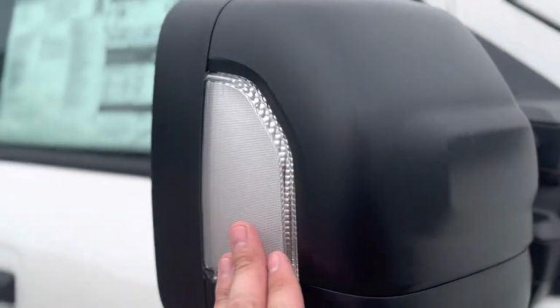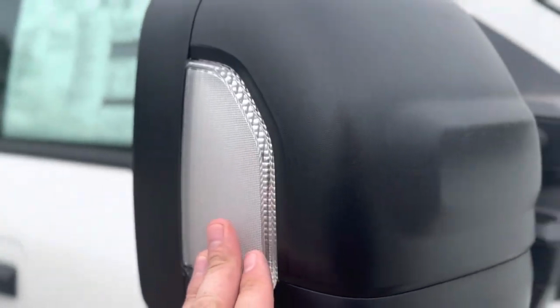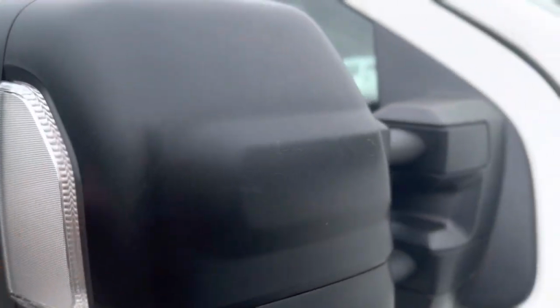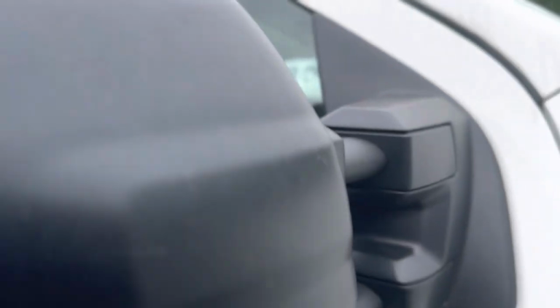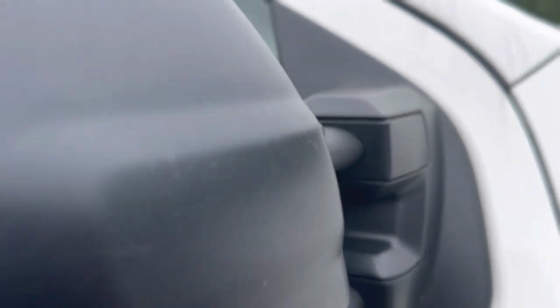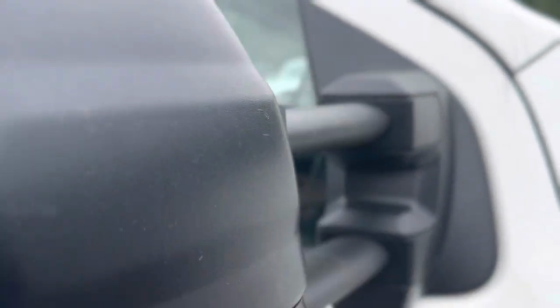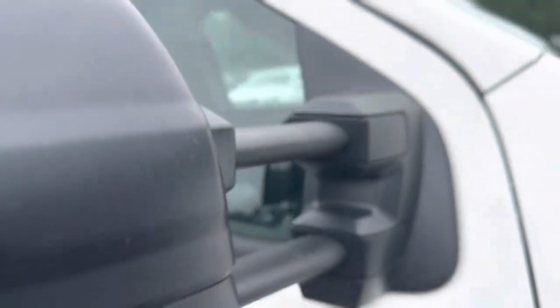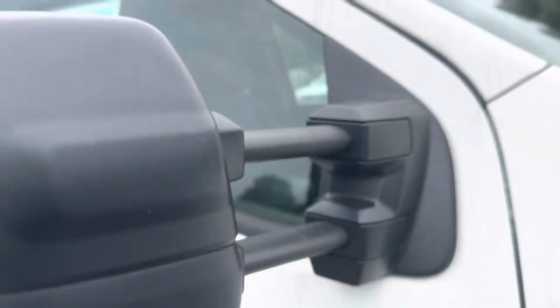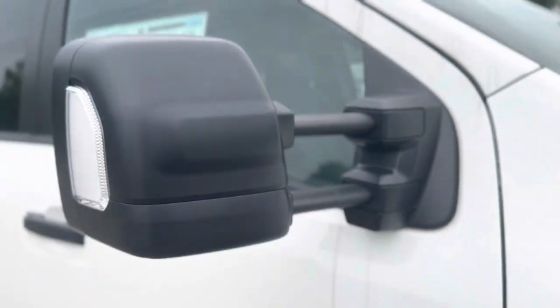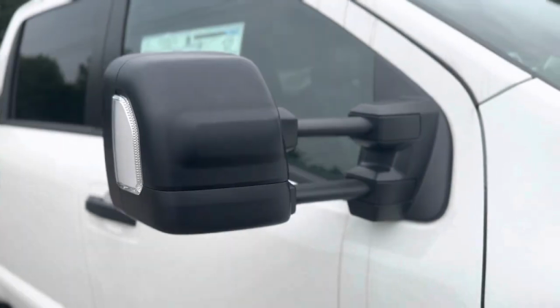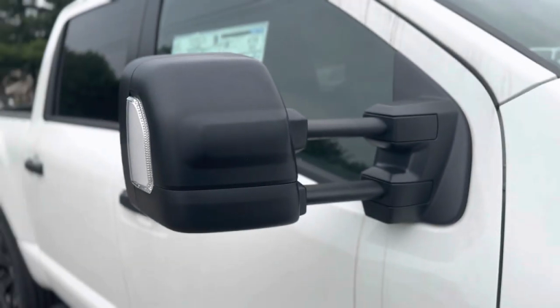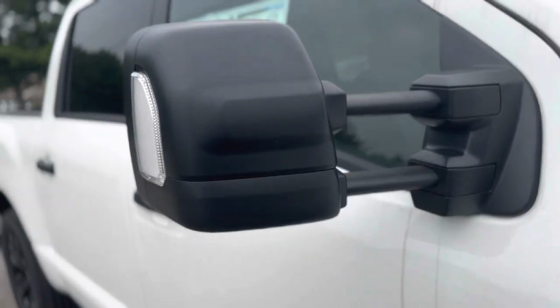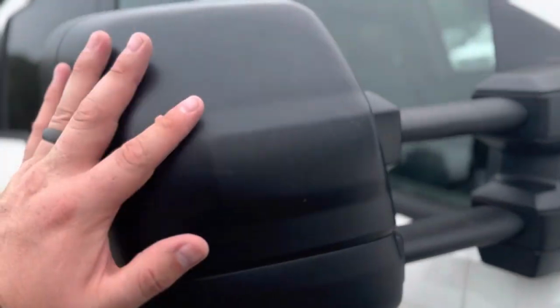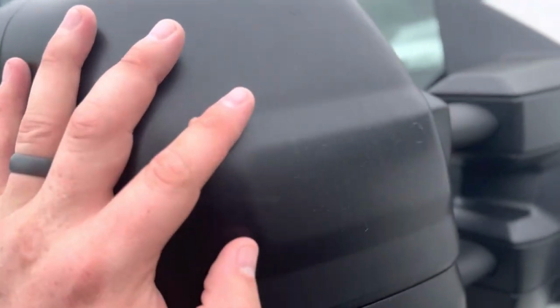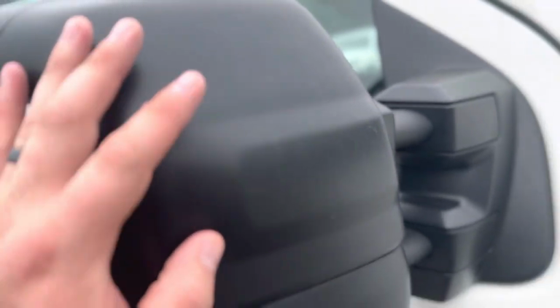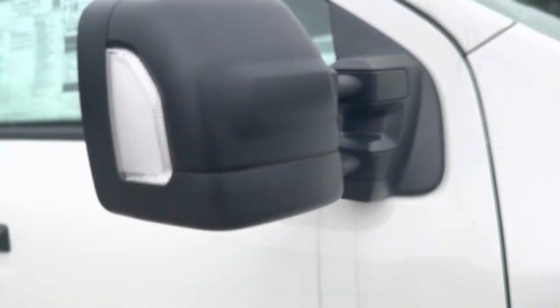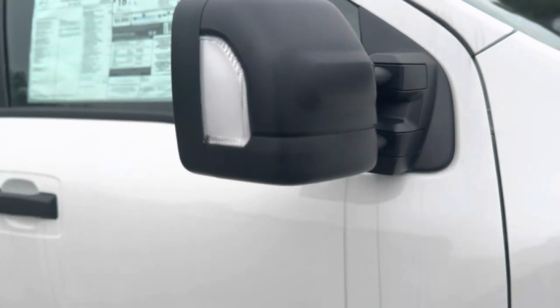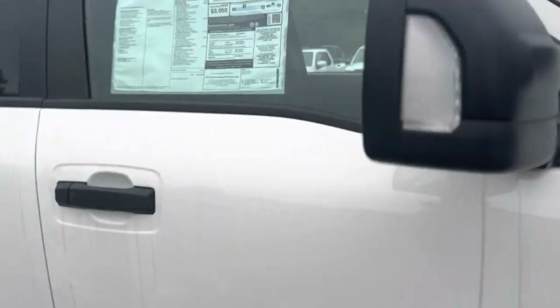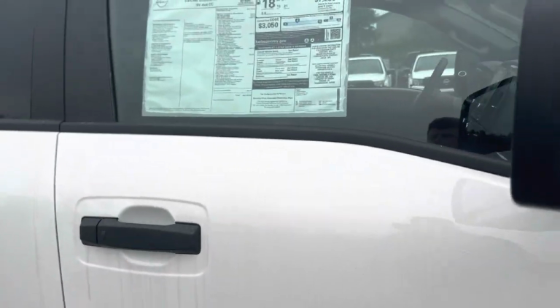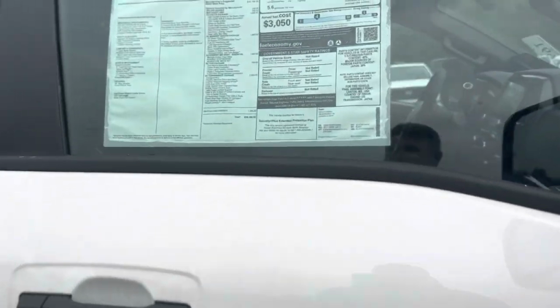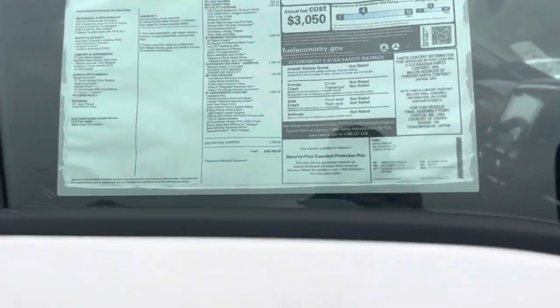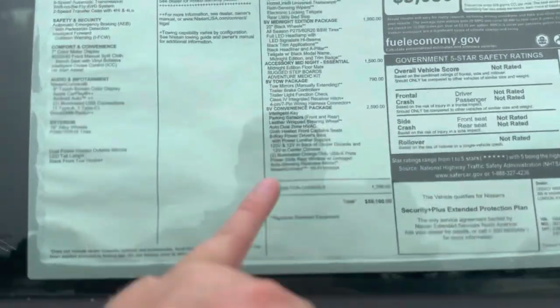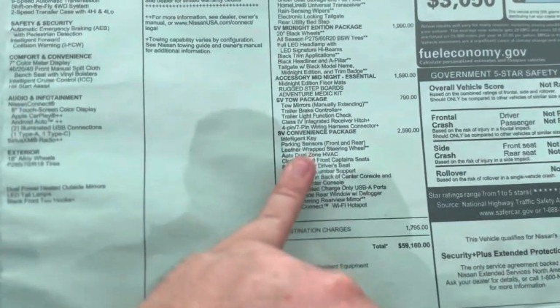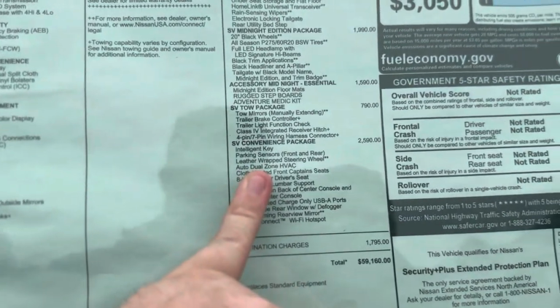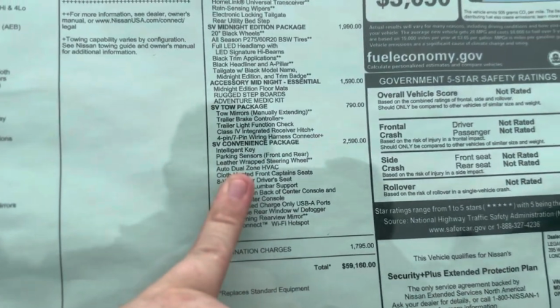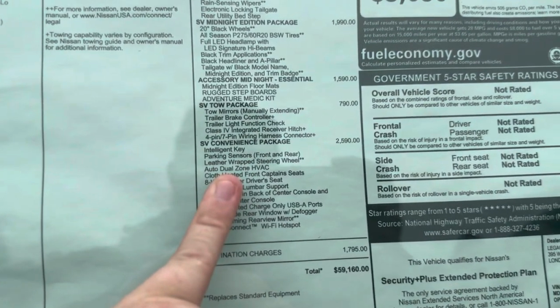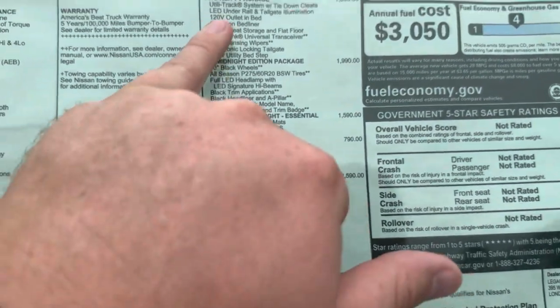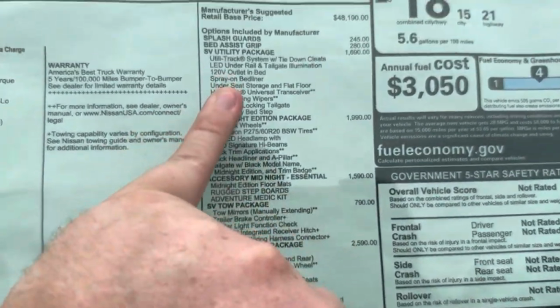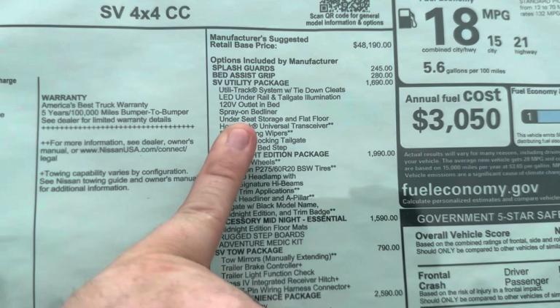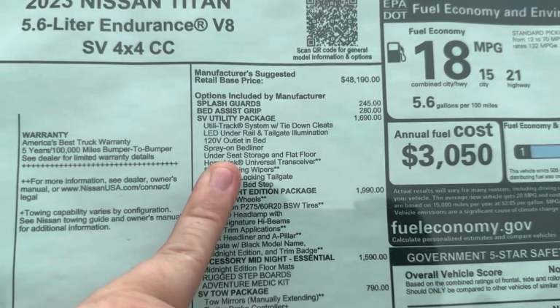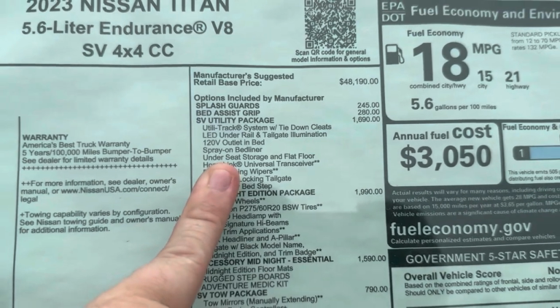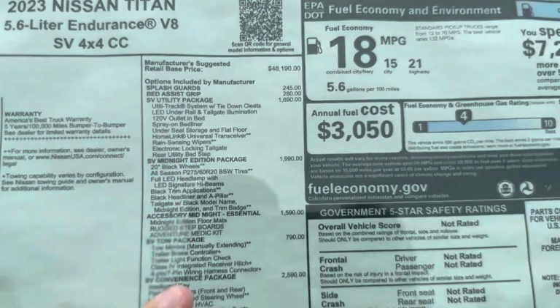The tow mirrors have a turn signal indicator and they also extend out and can be slid back in. The vehicle is also equipped with the convenience package as well as the utility package.